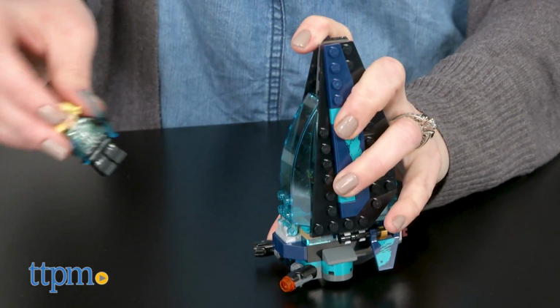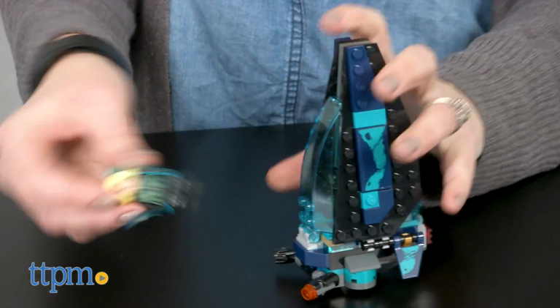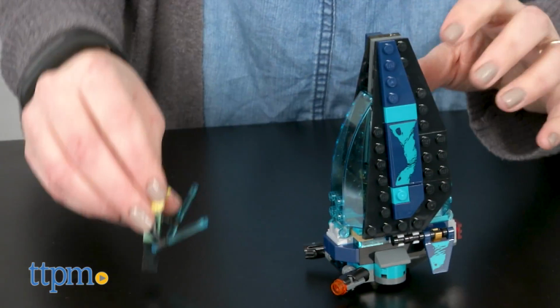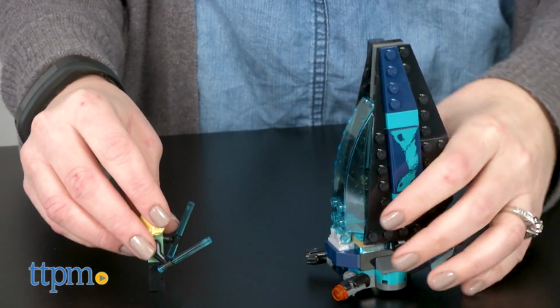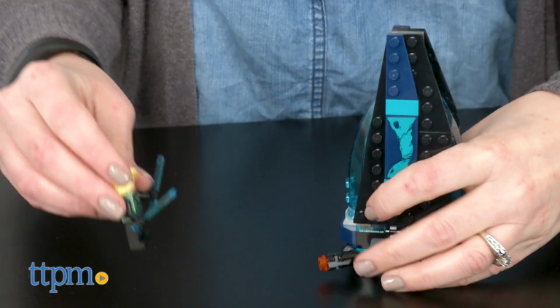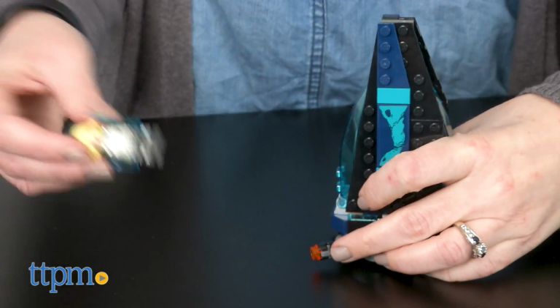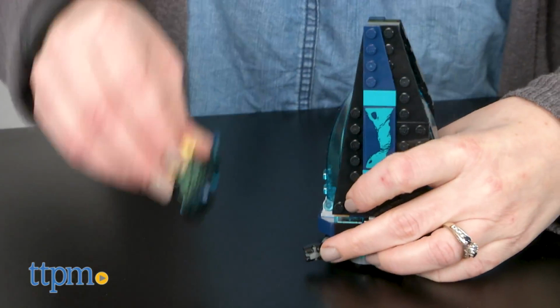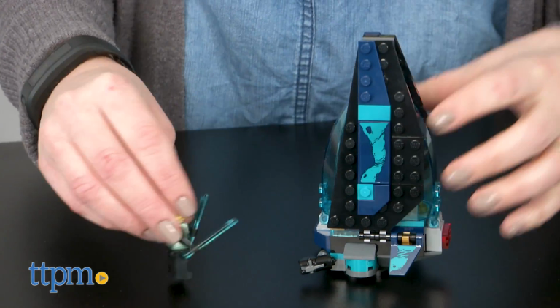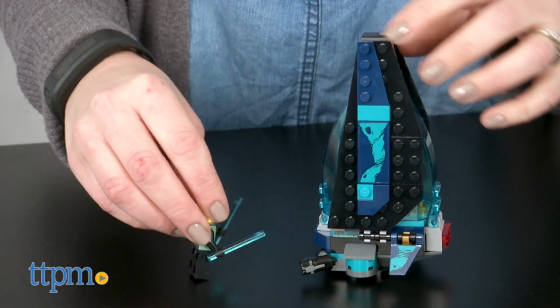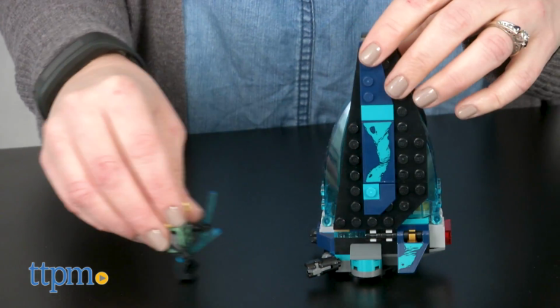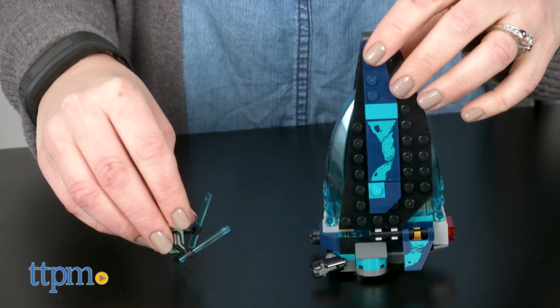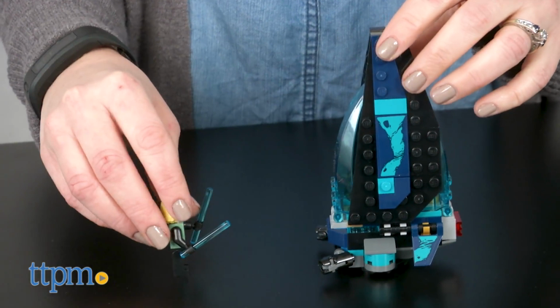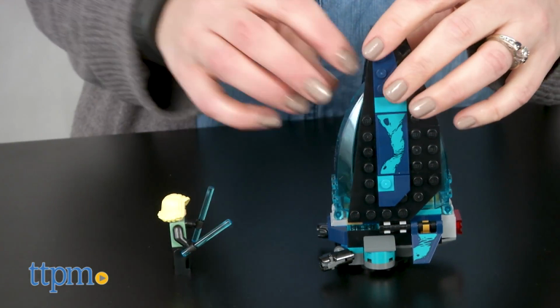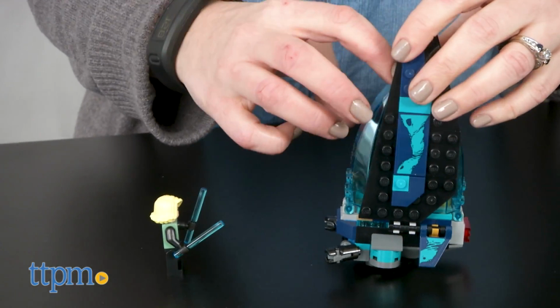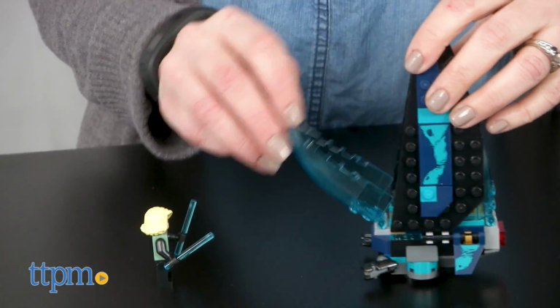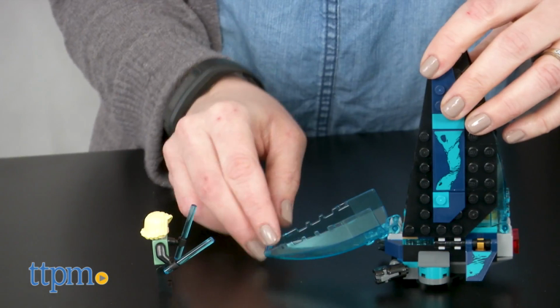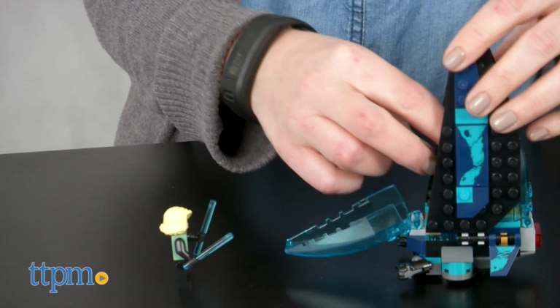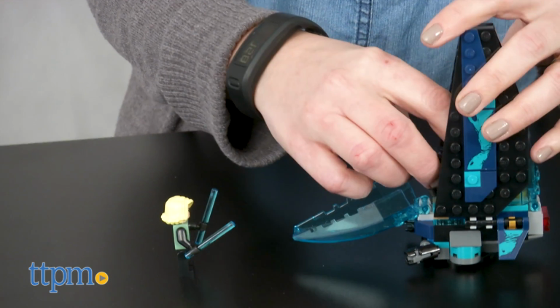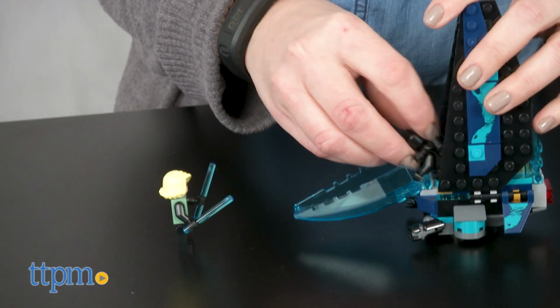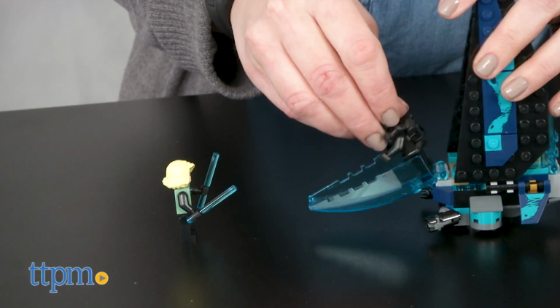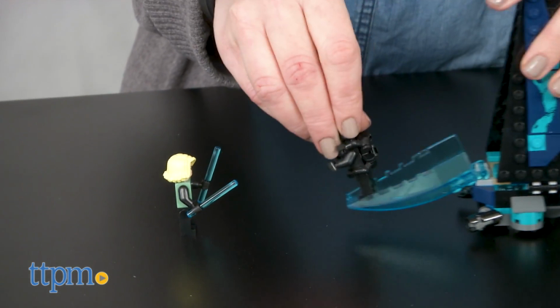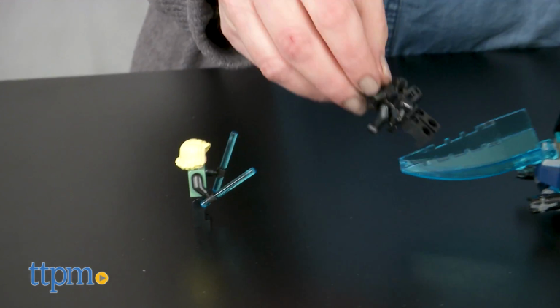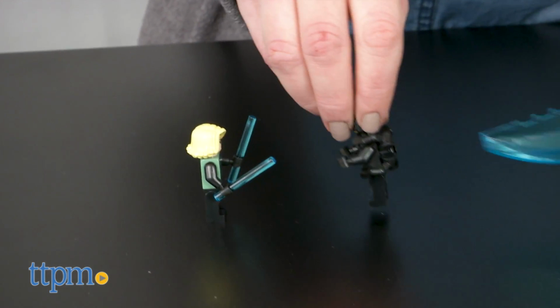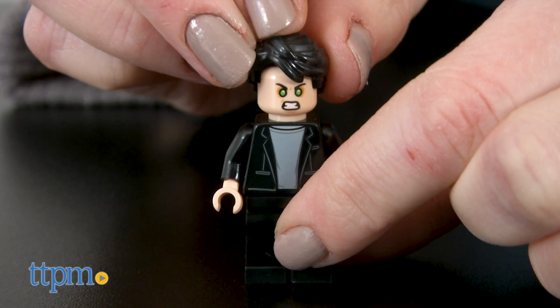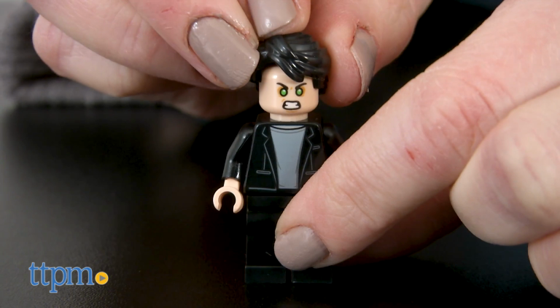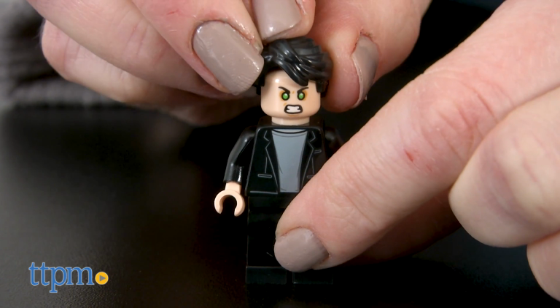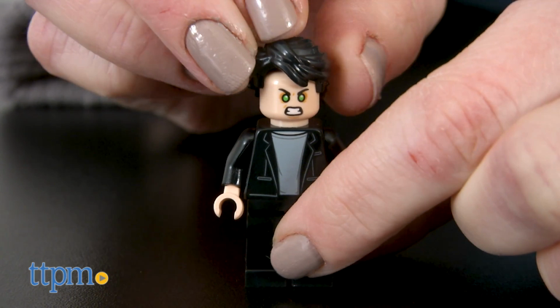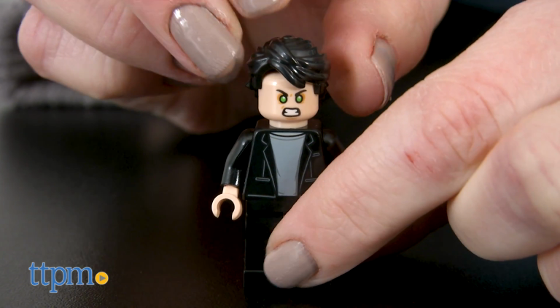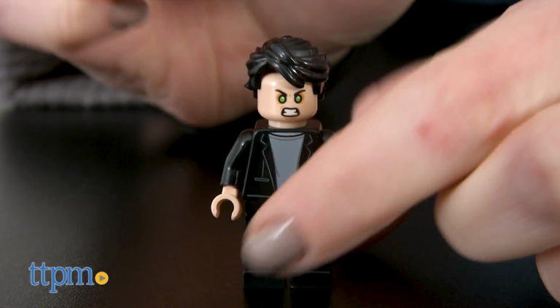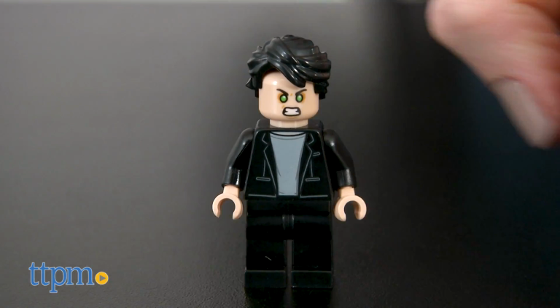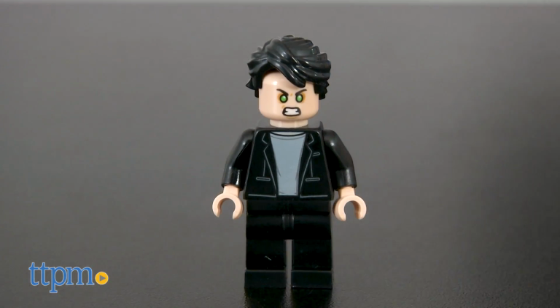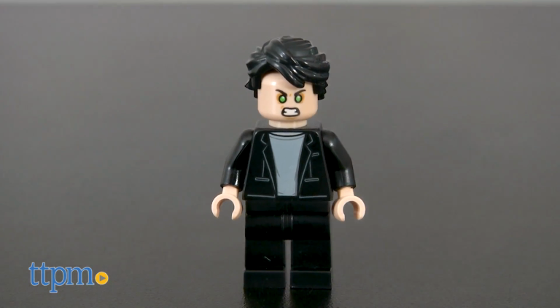The Outrider Dropship is for ages 6 and up, while the Hulkbuster is for ages 7 and up. Each of these sets has really nice detail, and we especially like the green eyes on Bruce Banner's angry face.